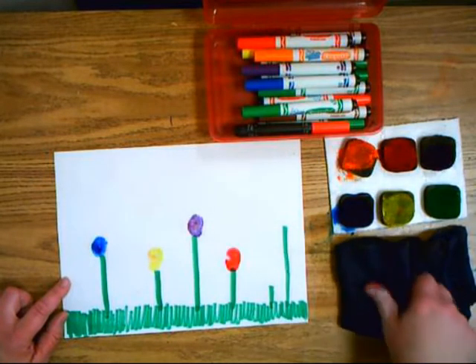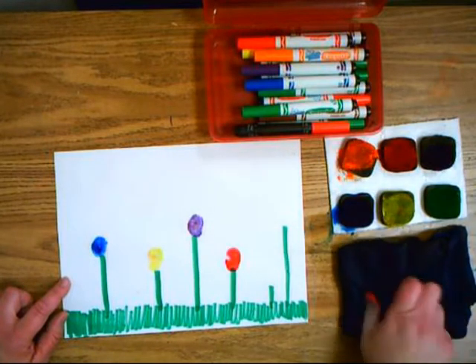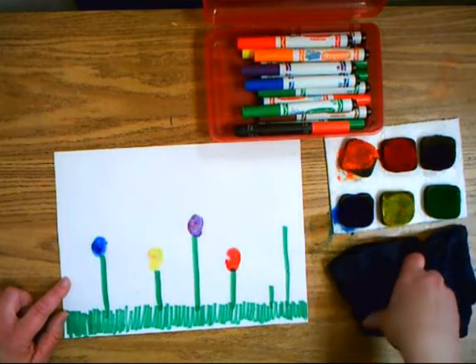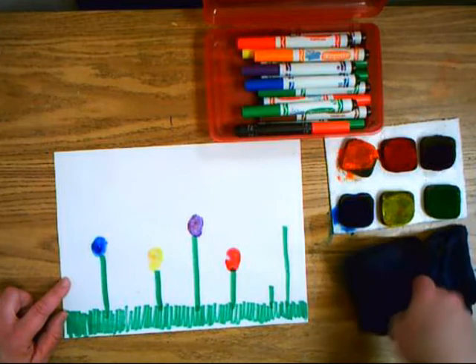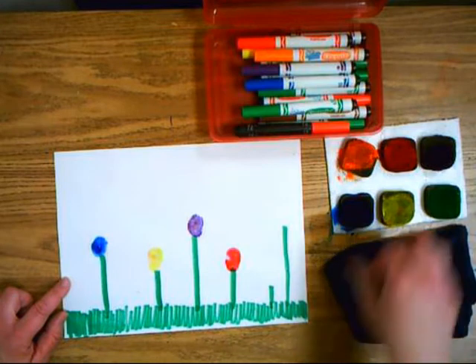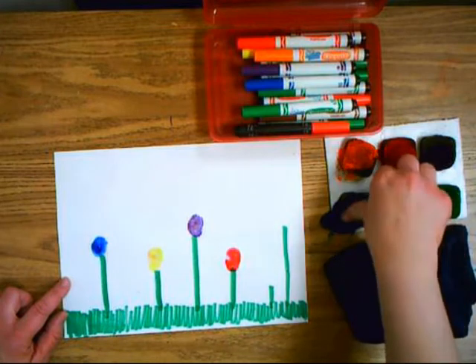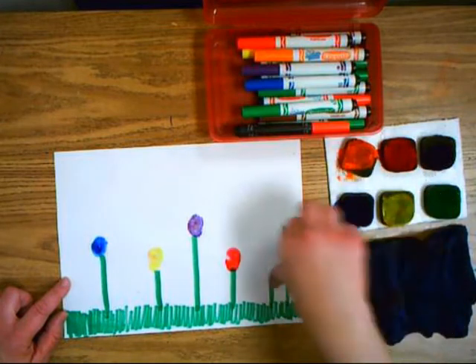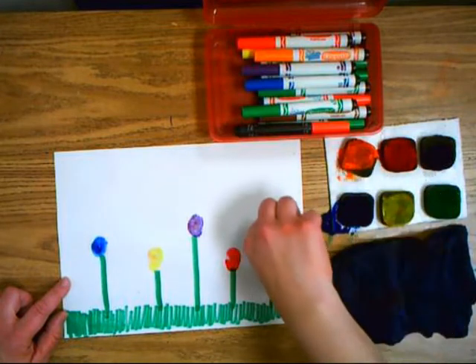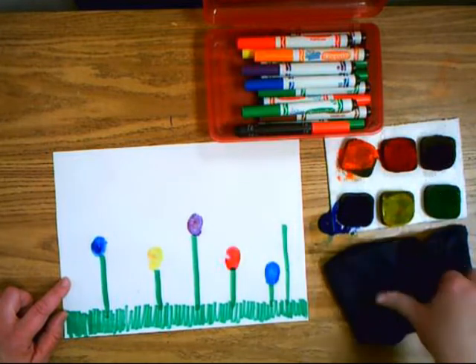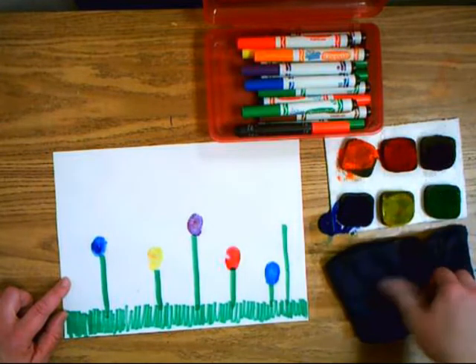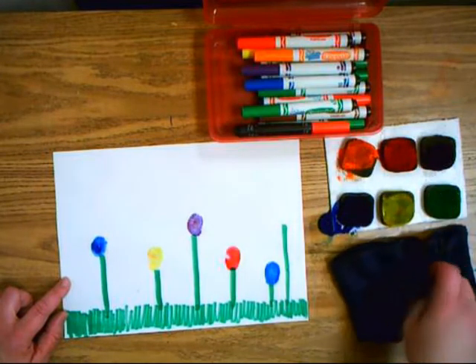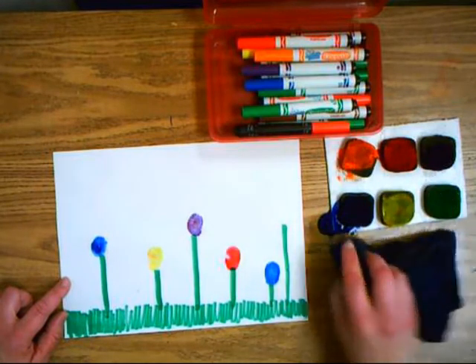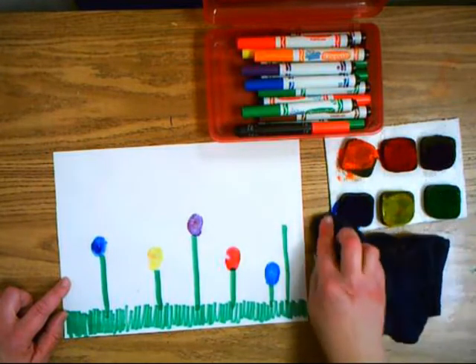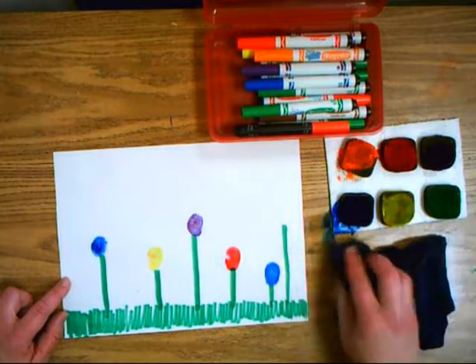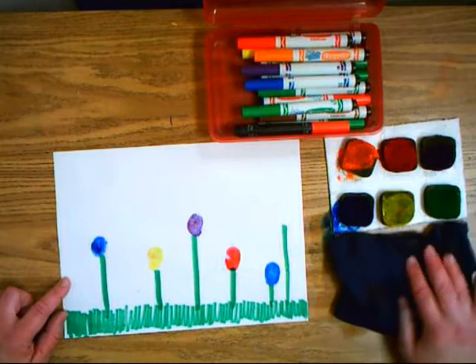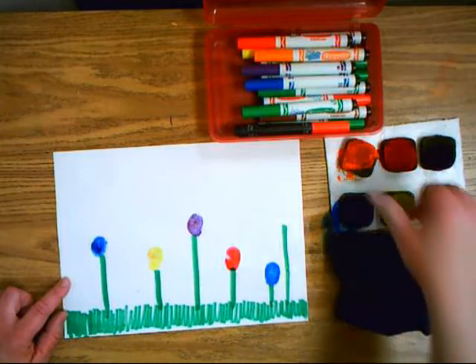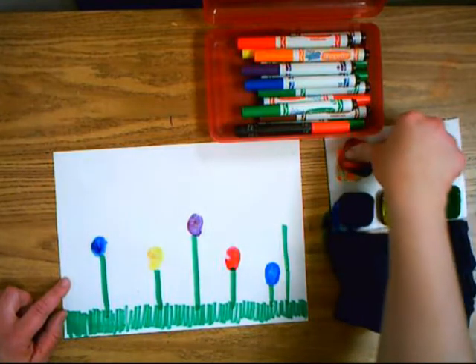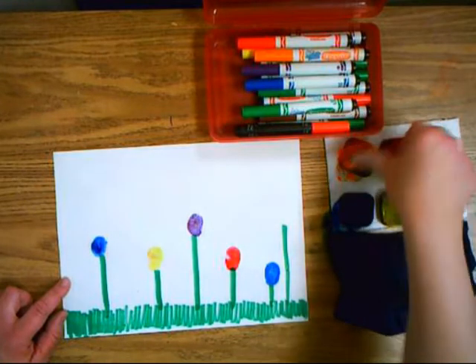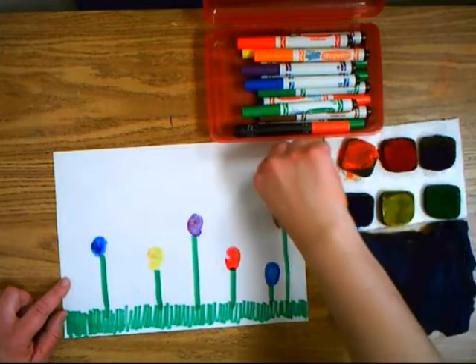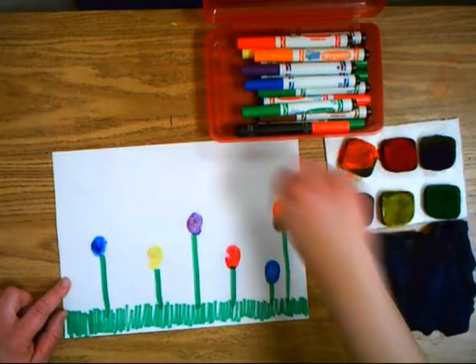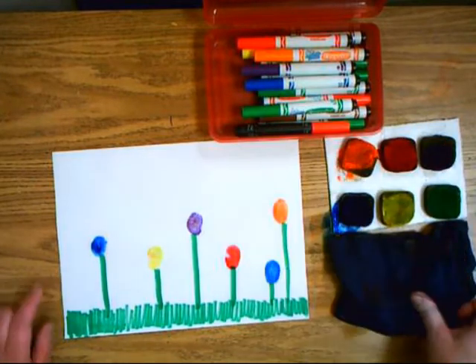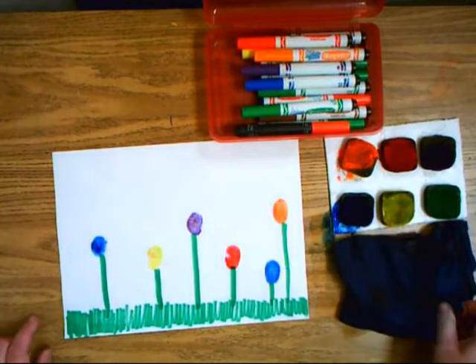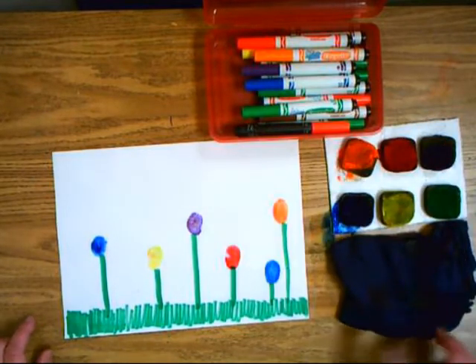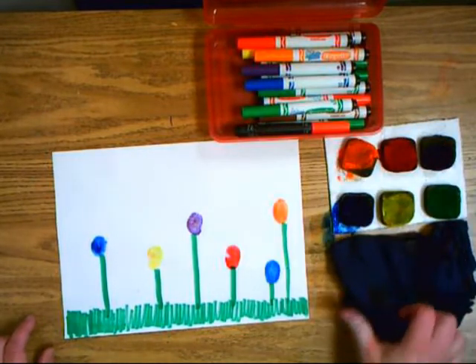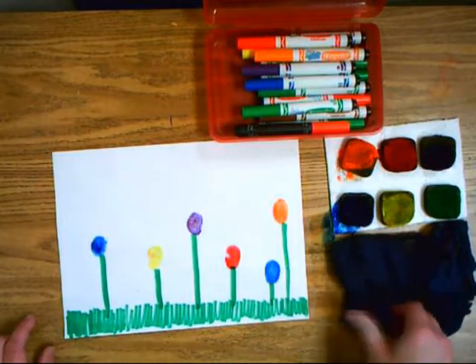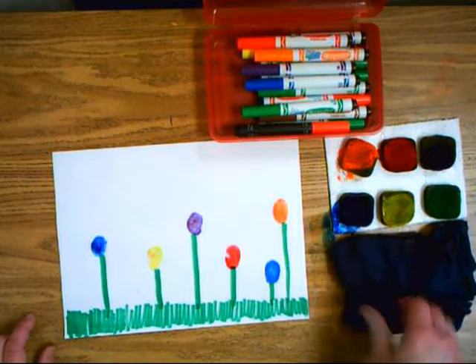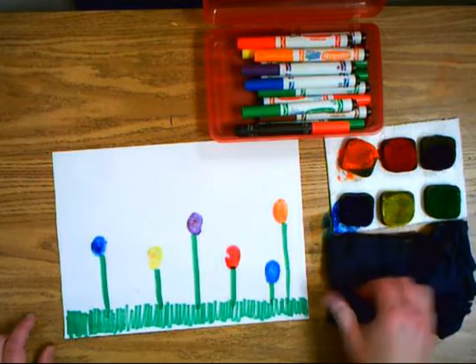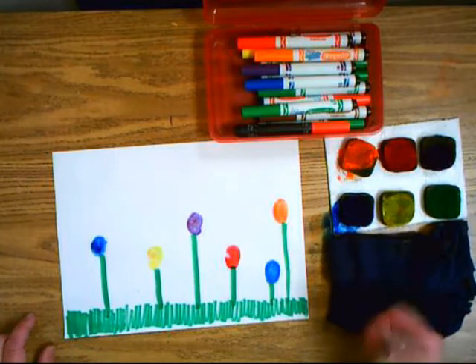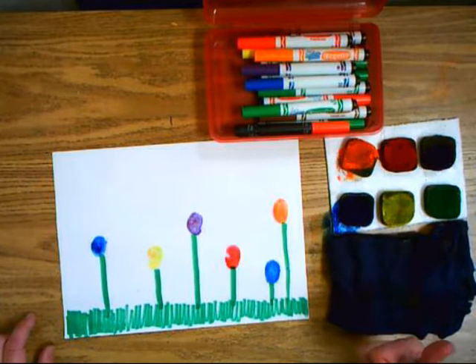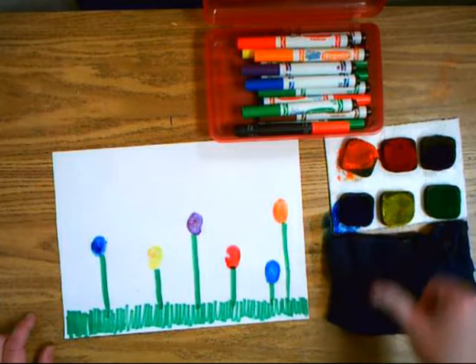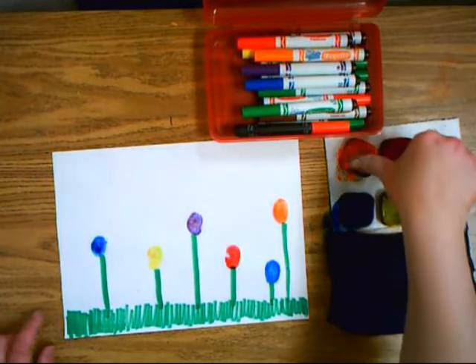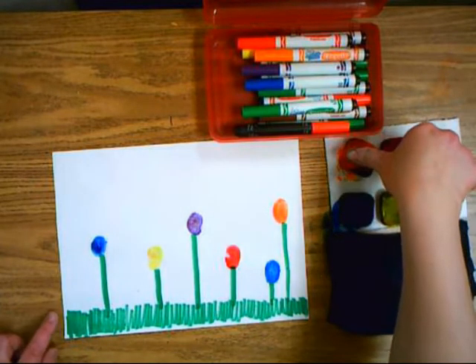I'm just putting a dot with my thumb on the top of the stems. You can make them all different colors, you can make a pattern, you can do whatever colors you want, or make them all the same.